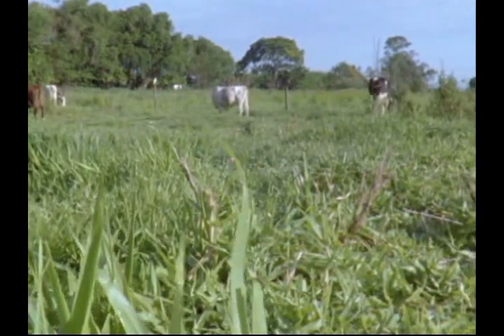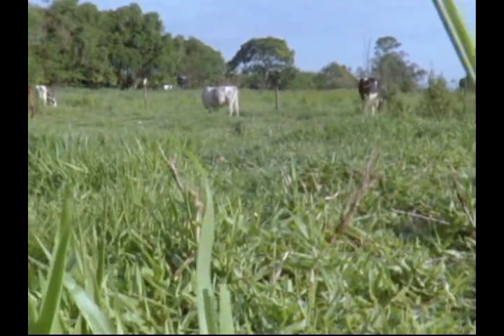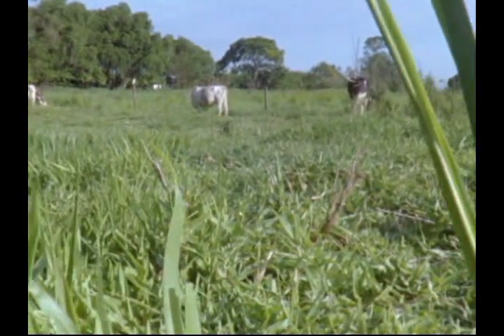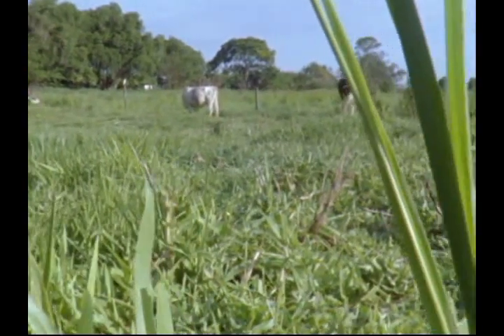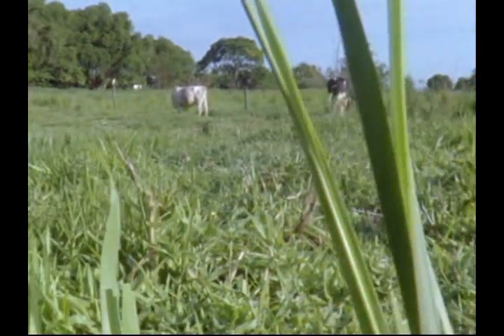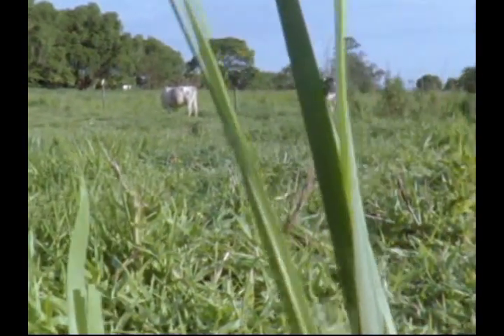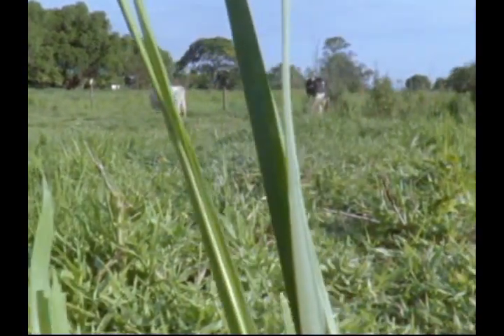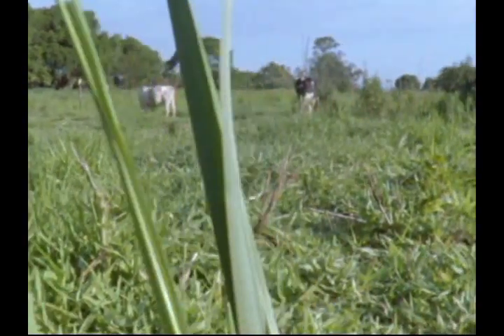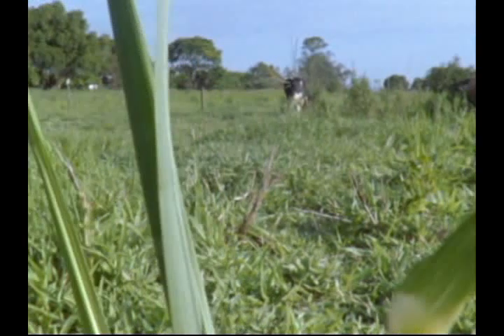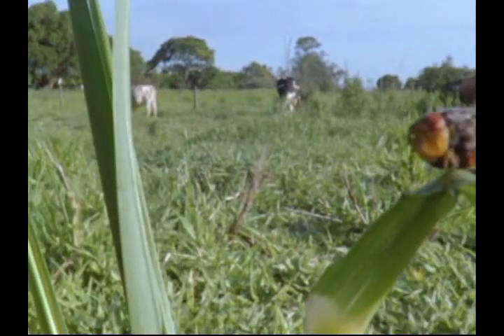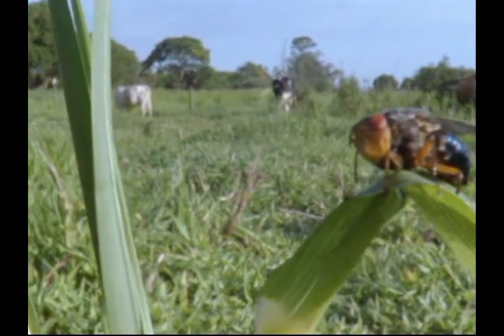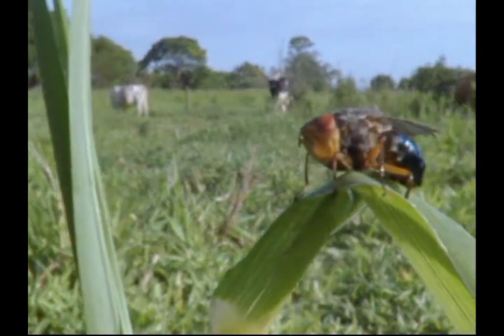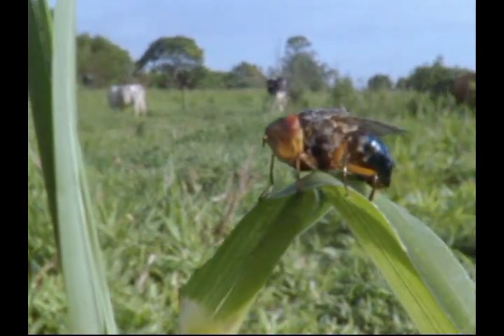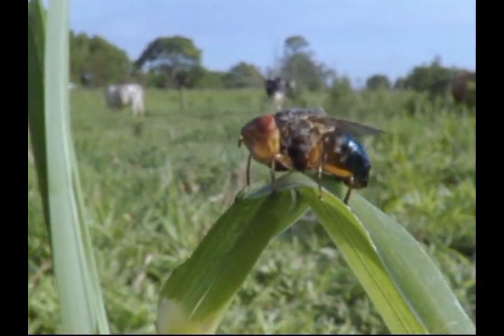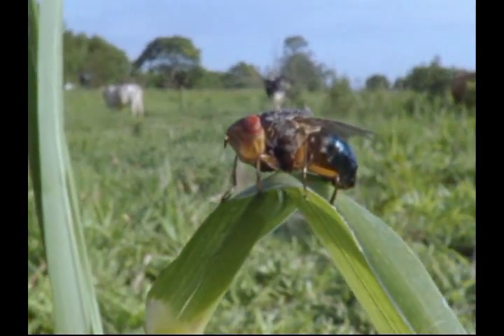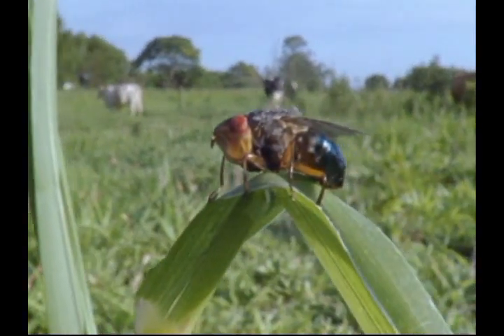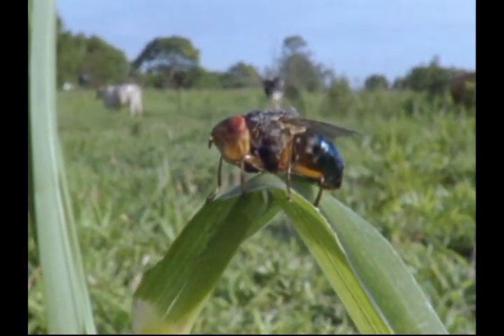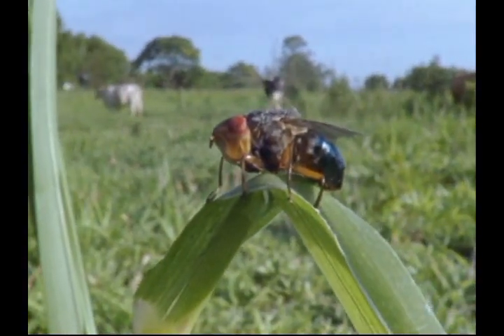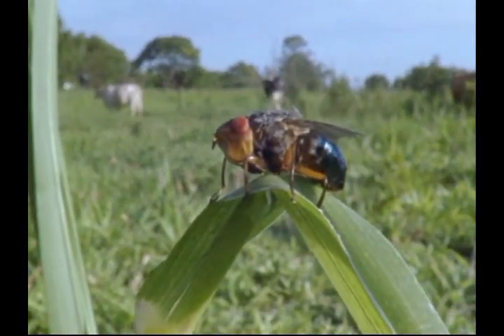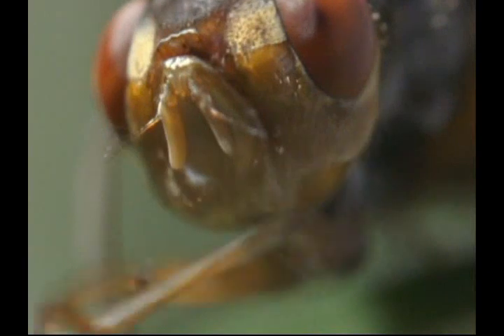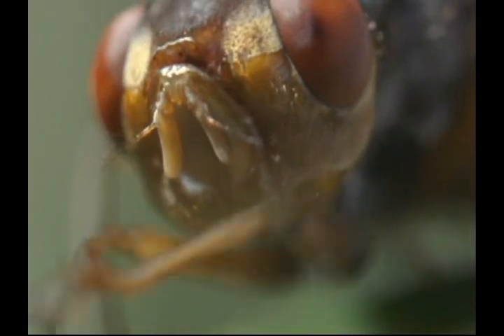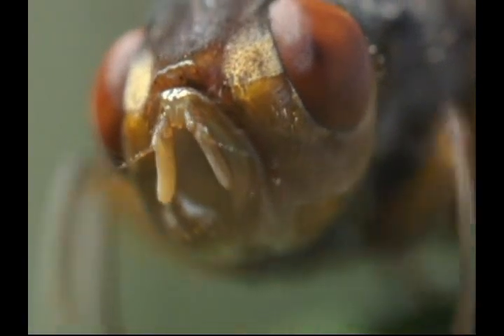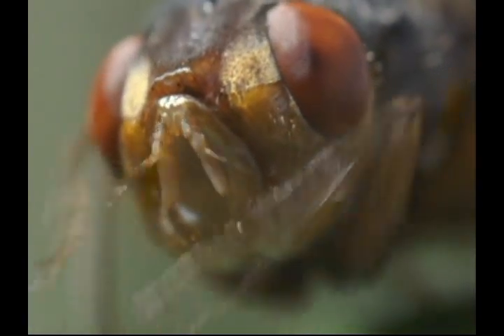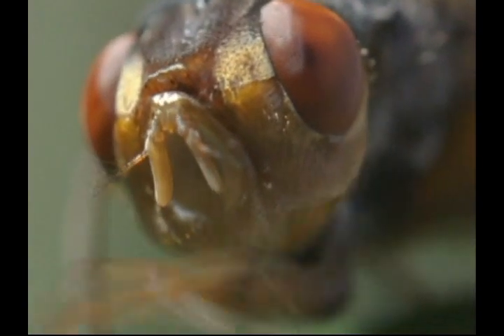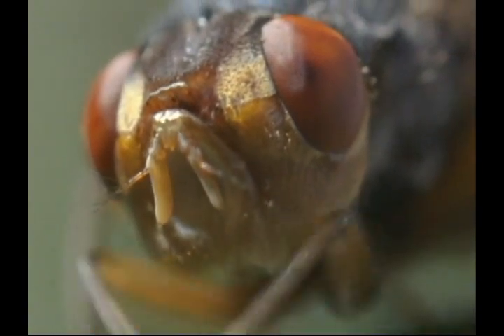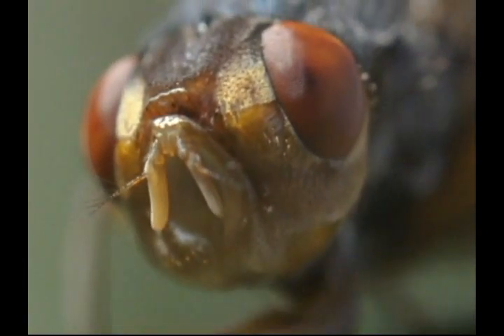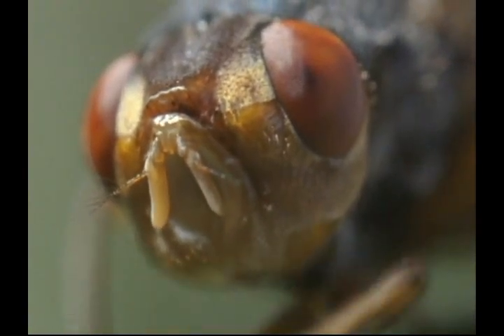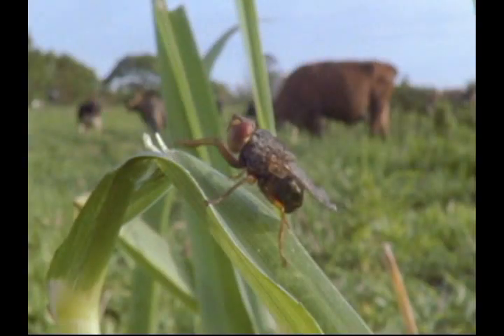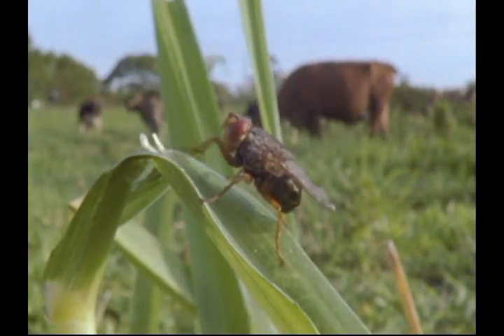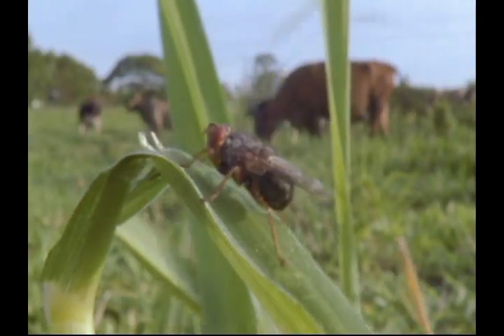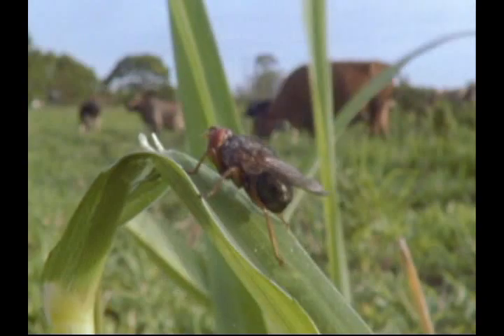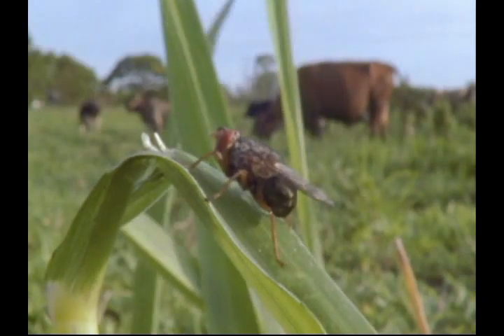Blister beetles are not alone in using couriers to take their offspring to food. The young of this botfly, here in Brazil, feed on the blood and tissues of living cows. But how is a female to get them there?